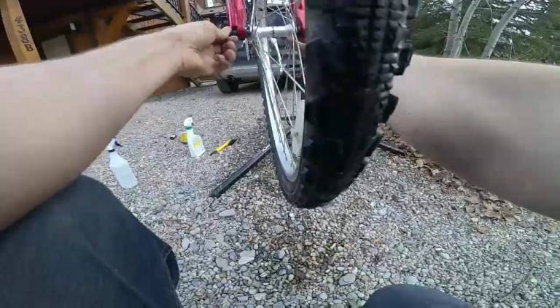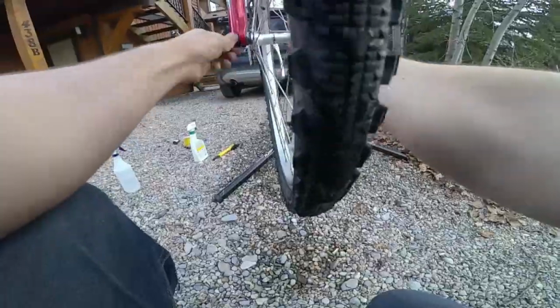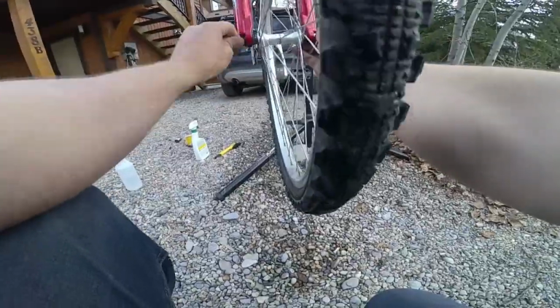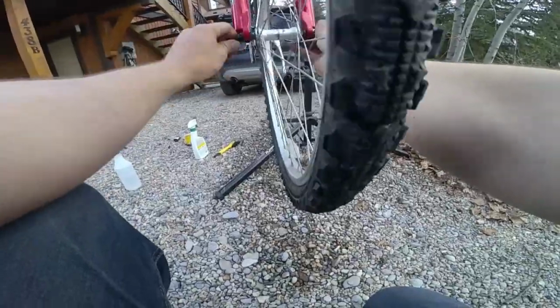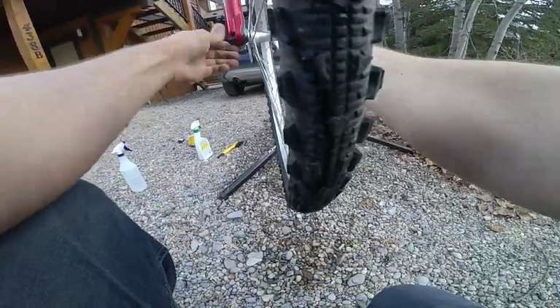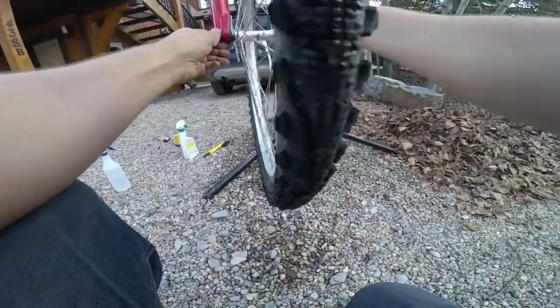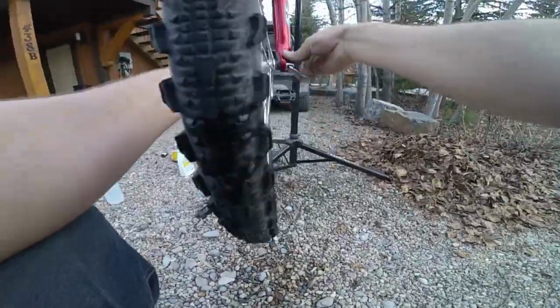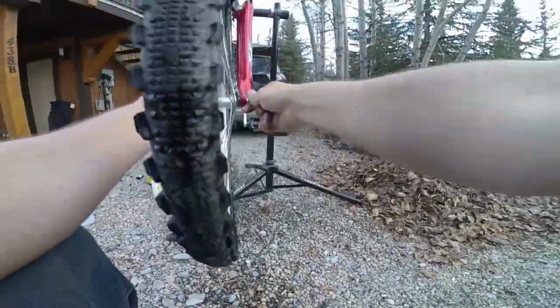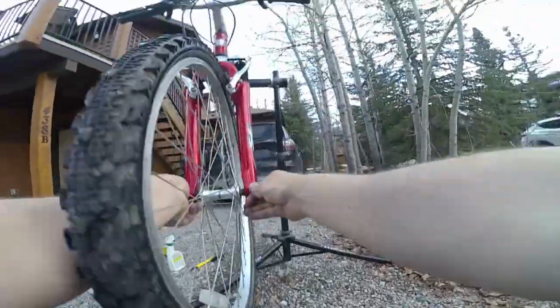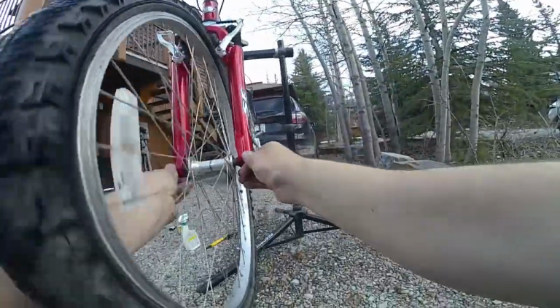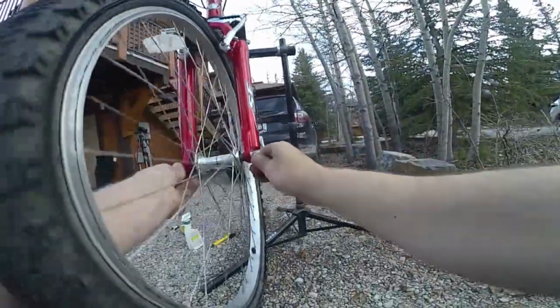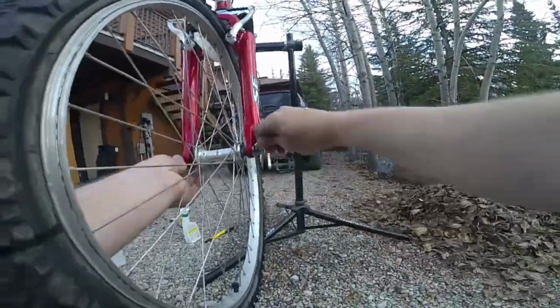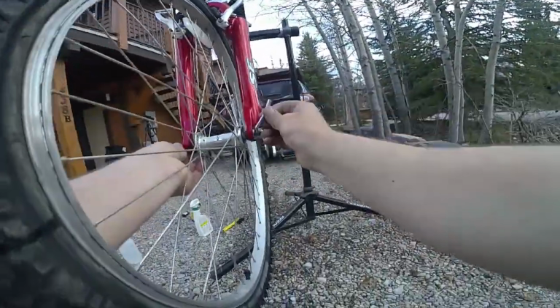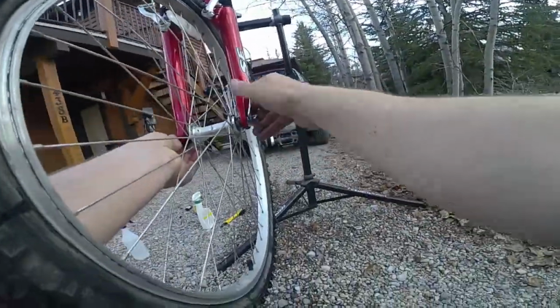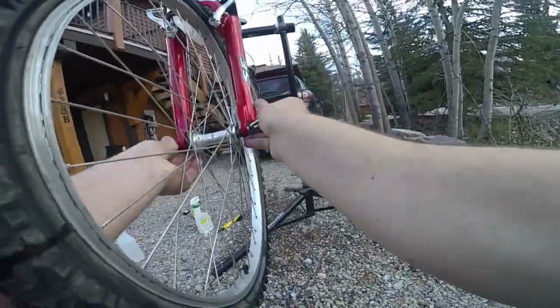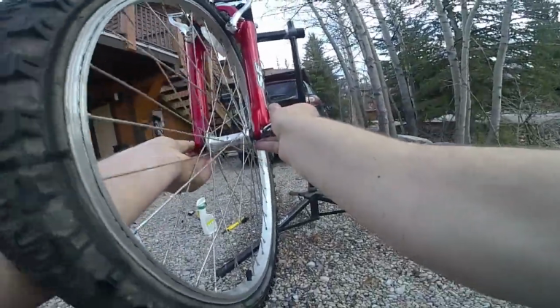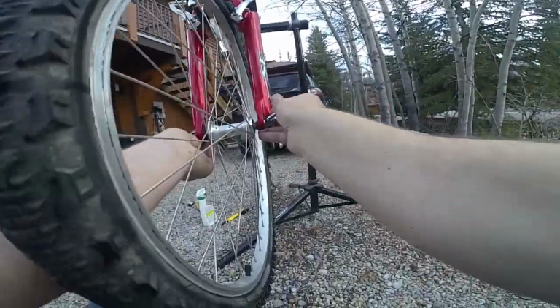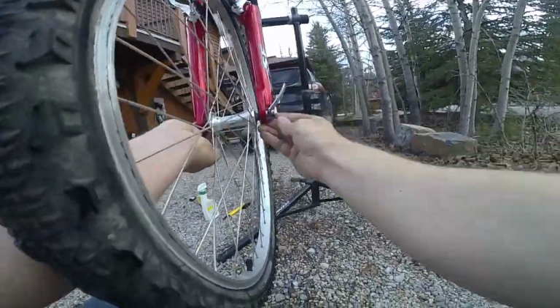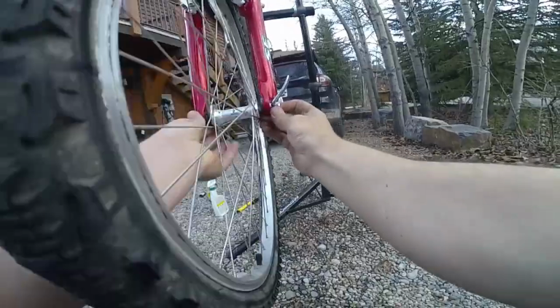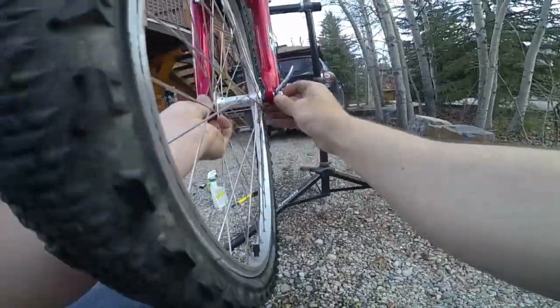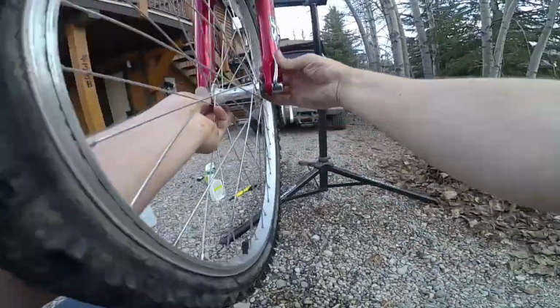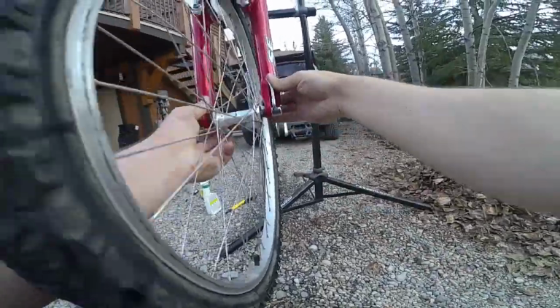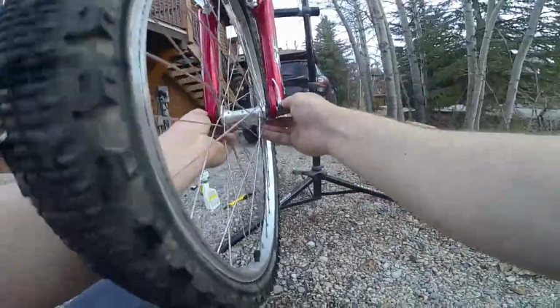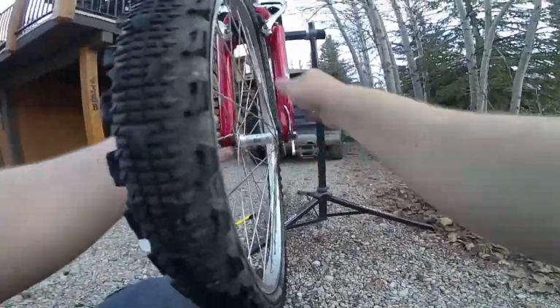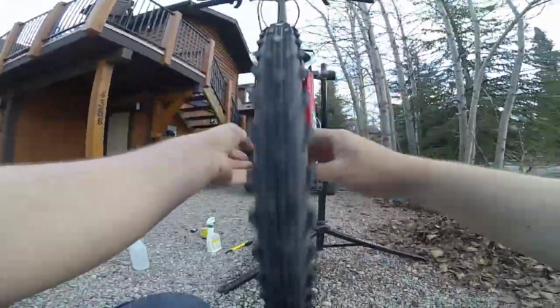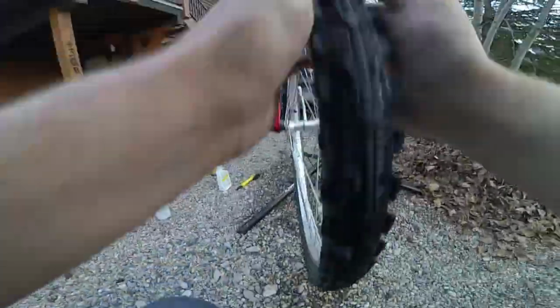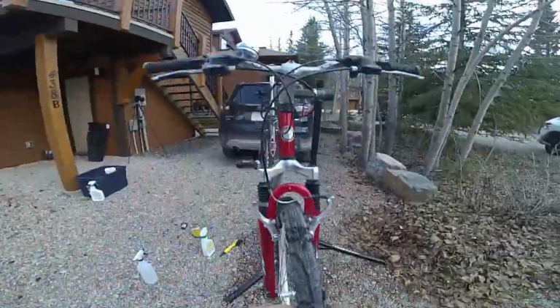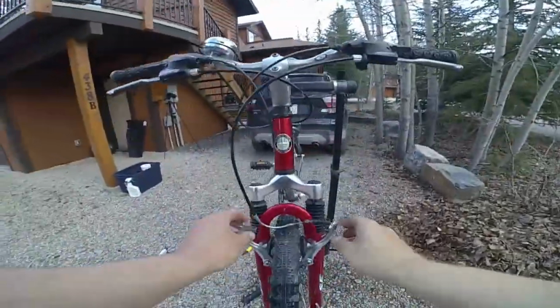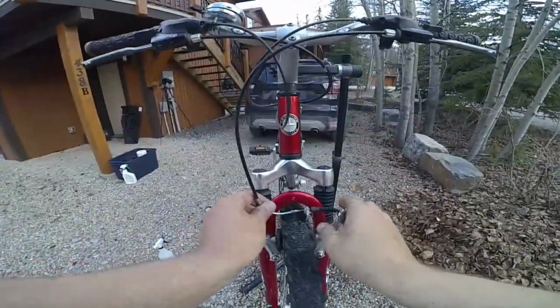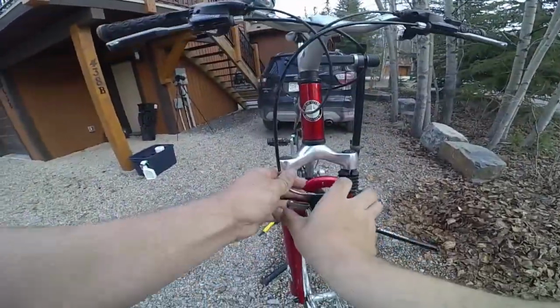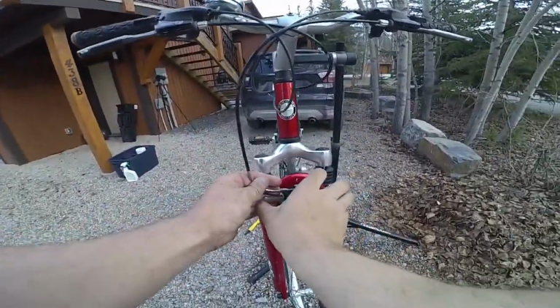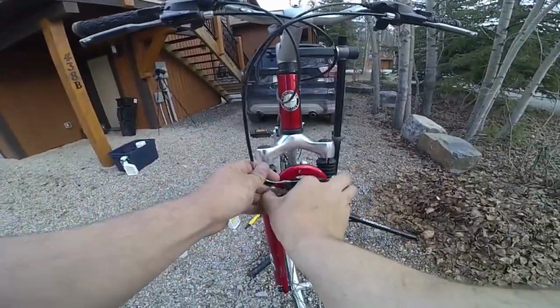A note on installing these wheels: you'd never want to turn the lever side, and you'll always want to make sure your brakes are reinstalled.